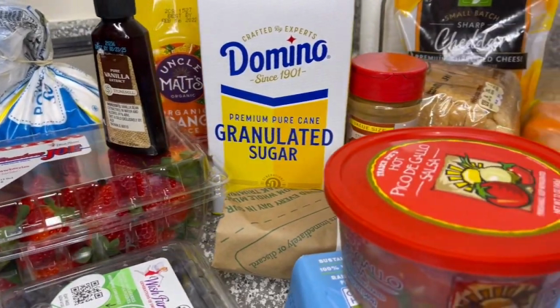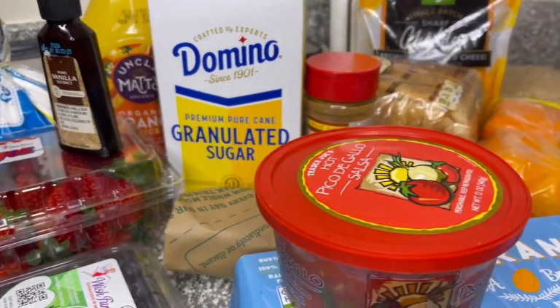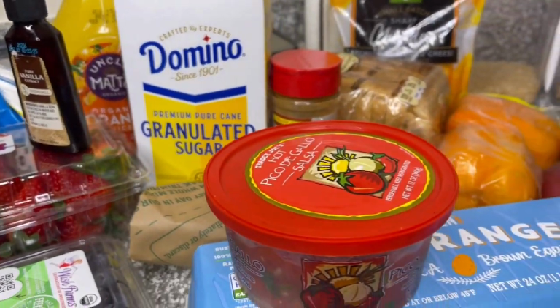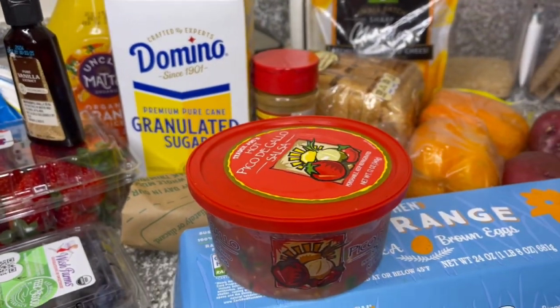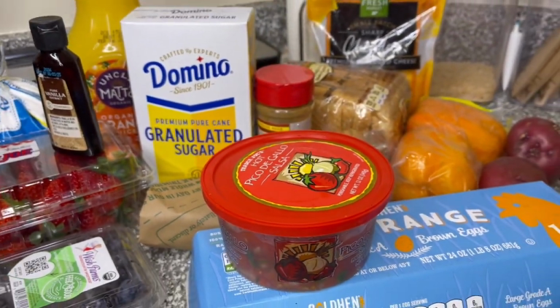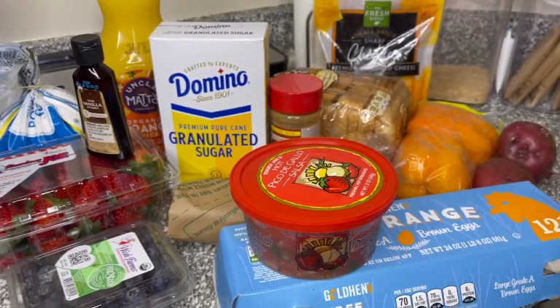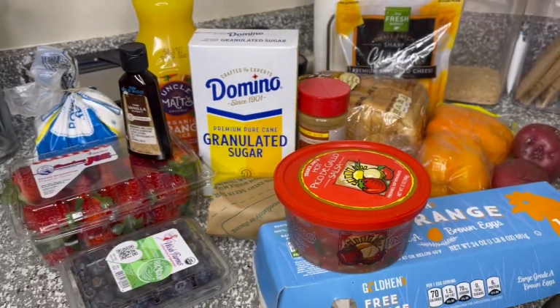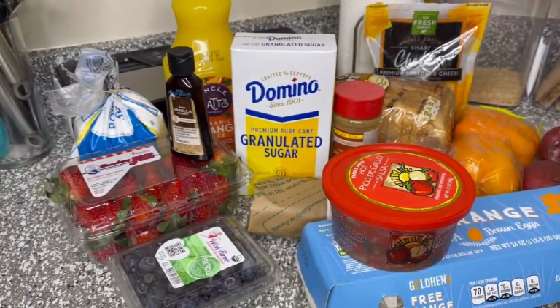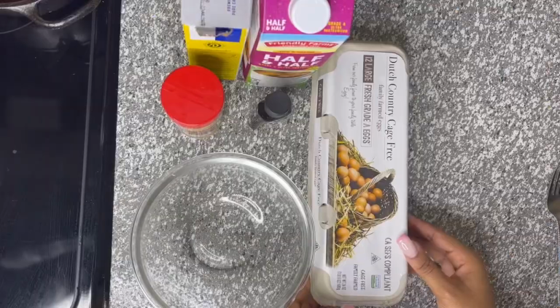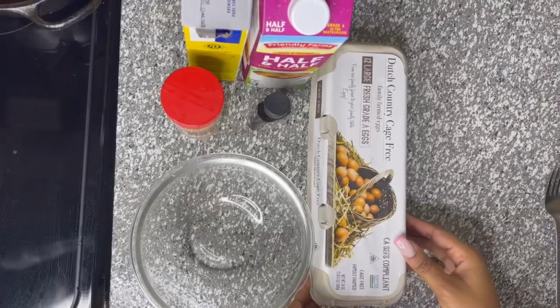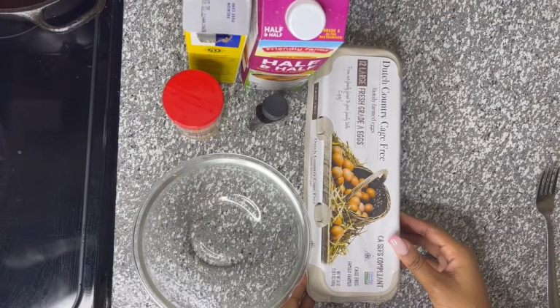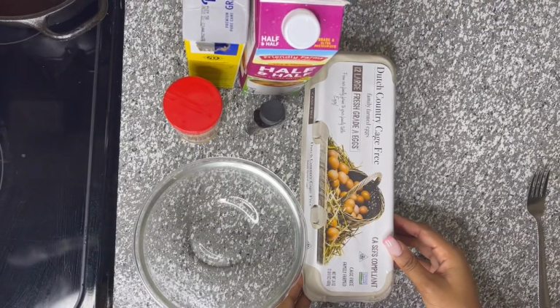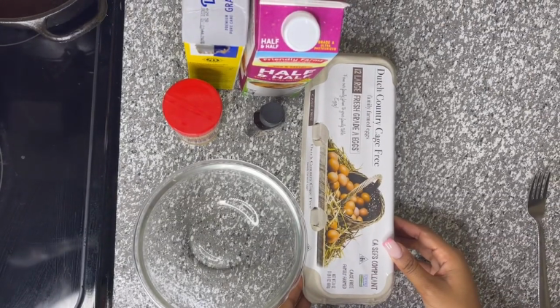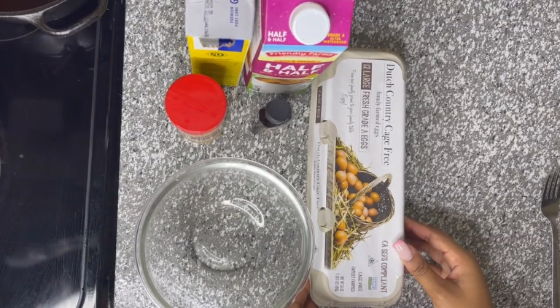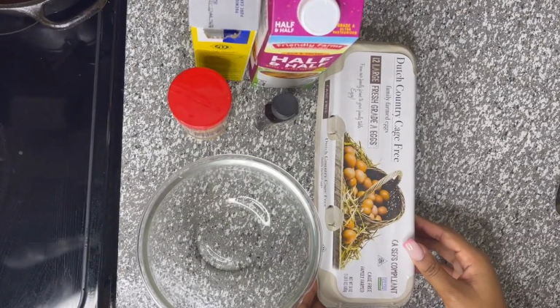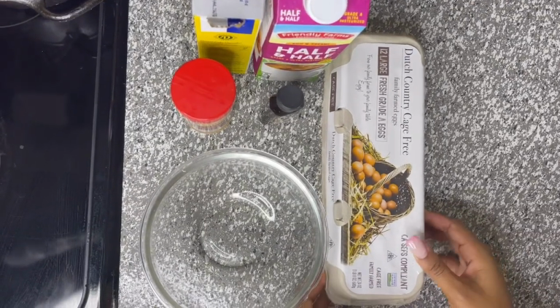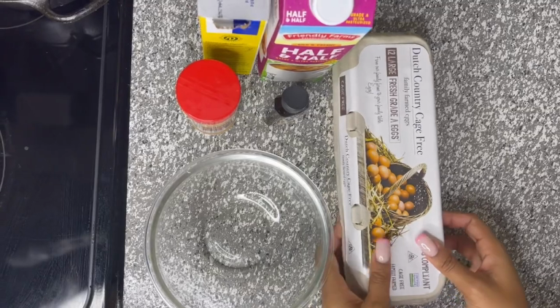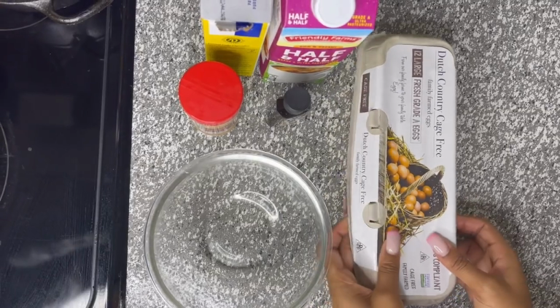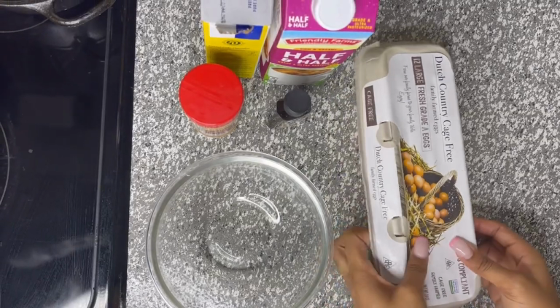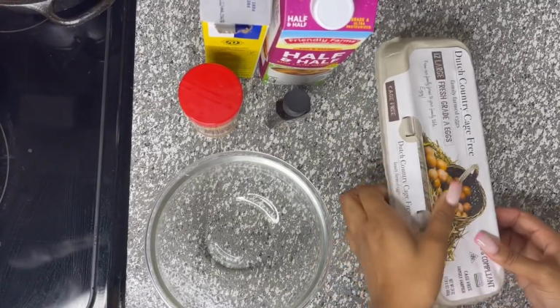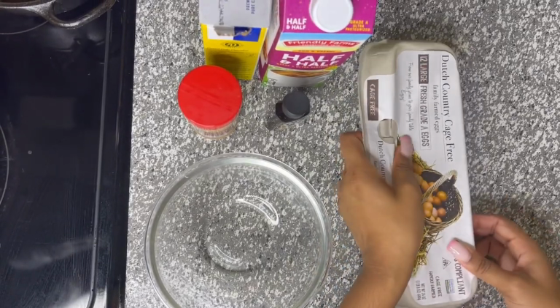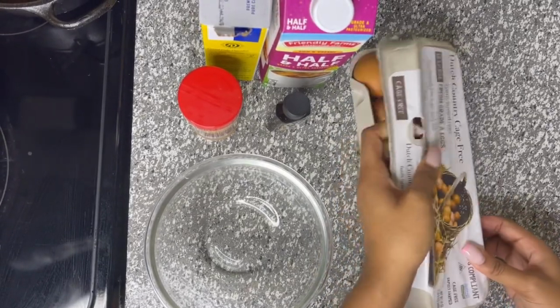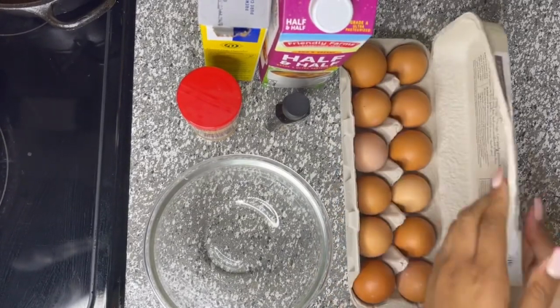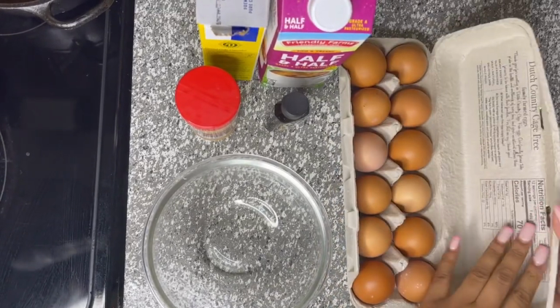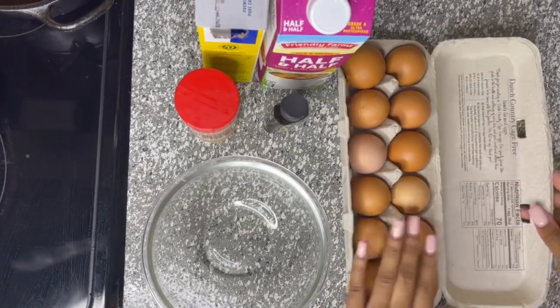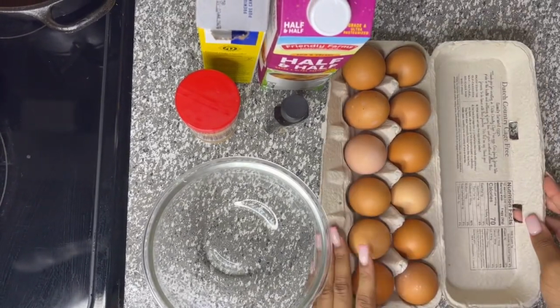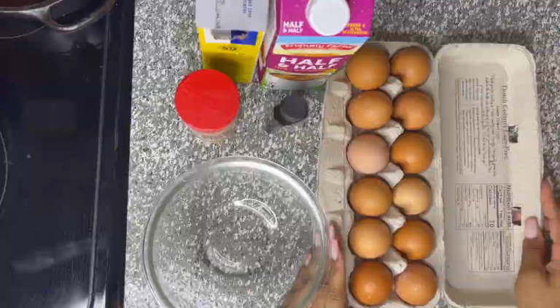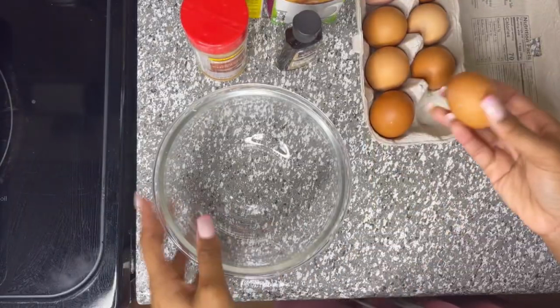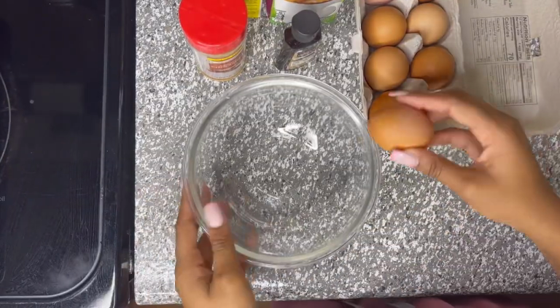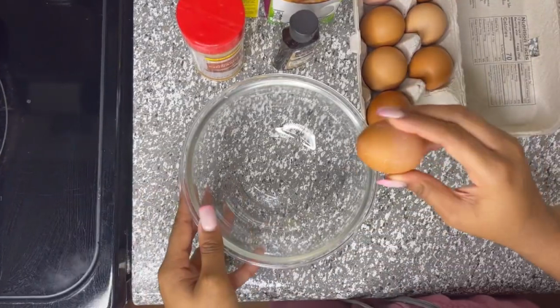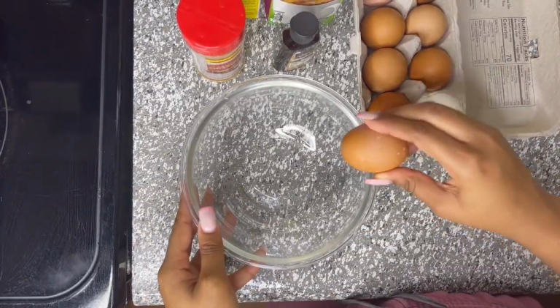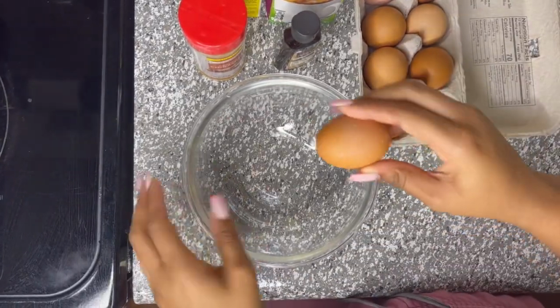Now let's get into it. First we're going to start off with our french toast mix. We have our eggs, half and half, sugar, cinnamon, and vanilla. First she's going to crack three eggs in the bowl.